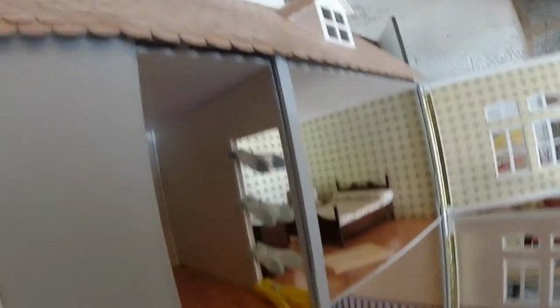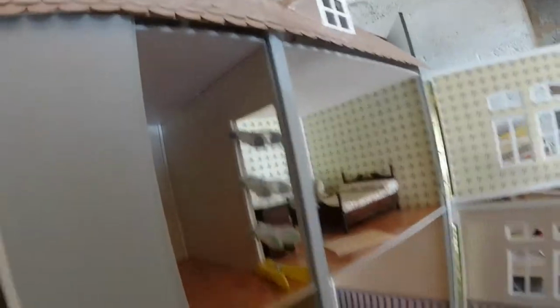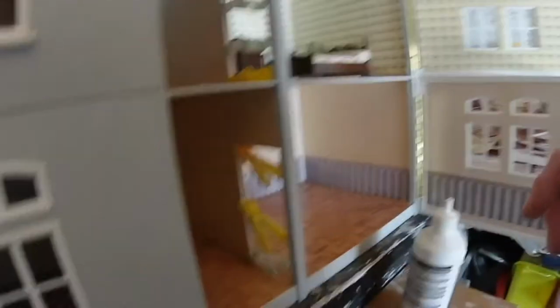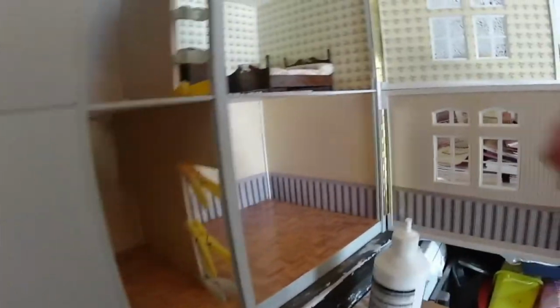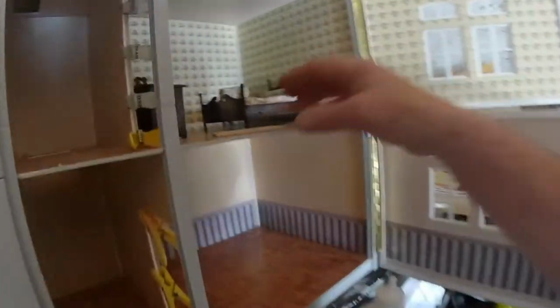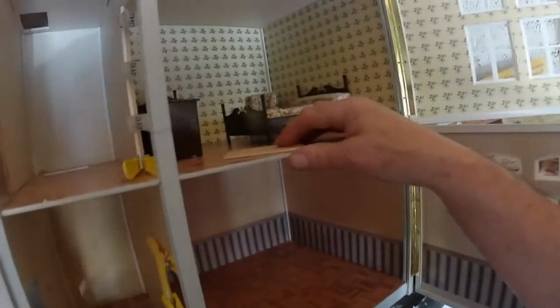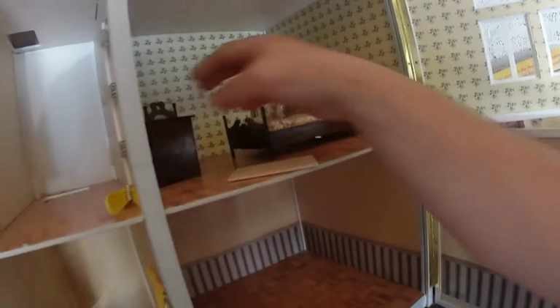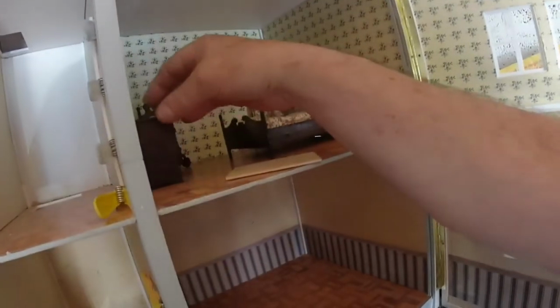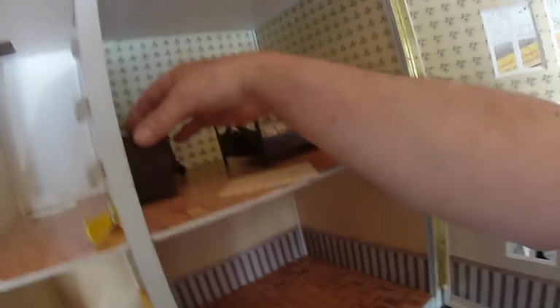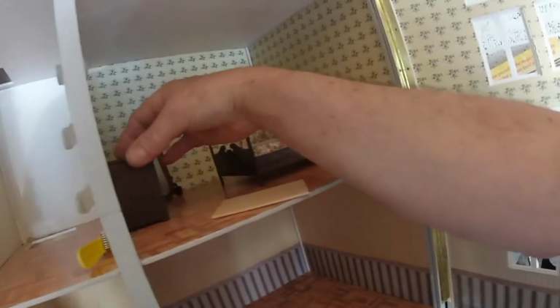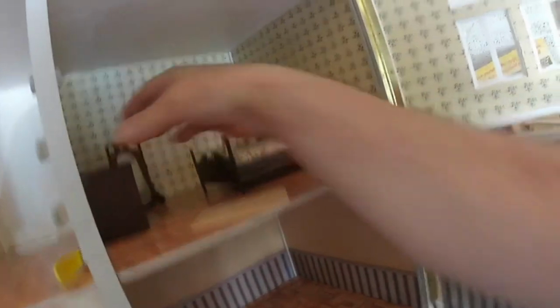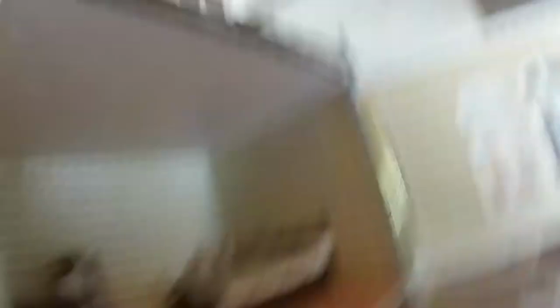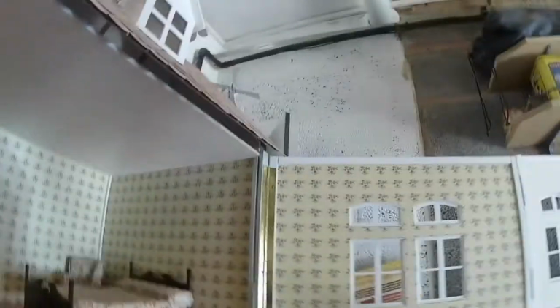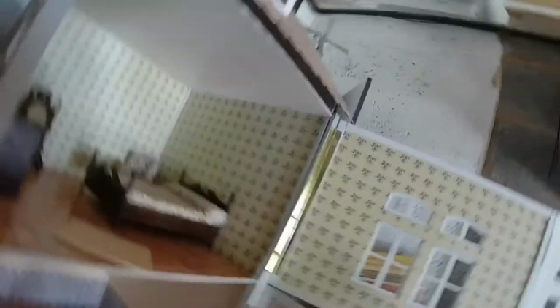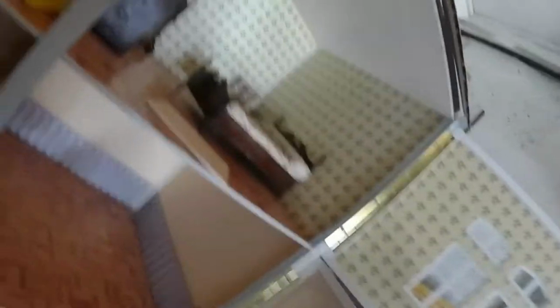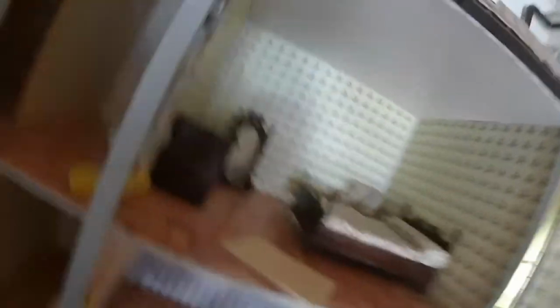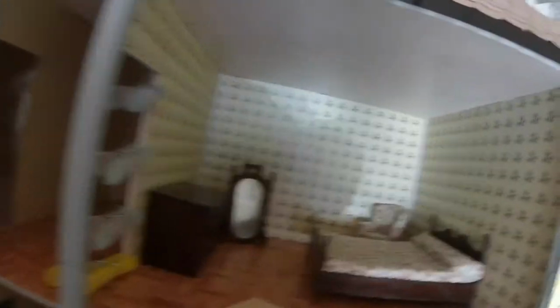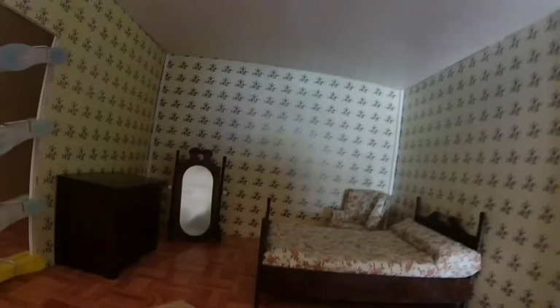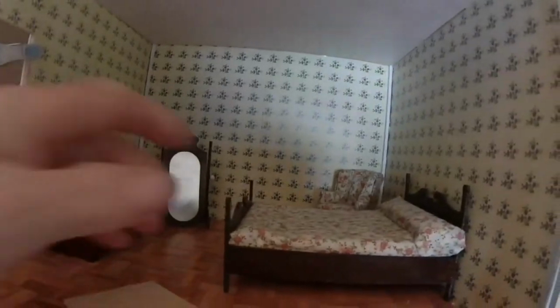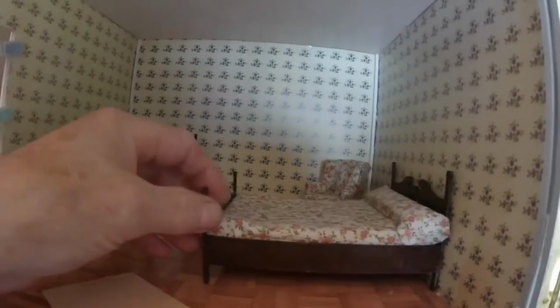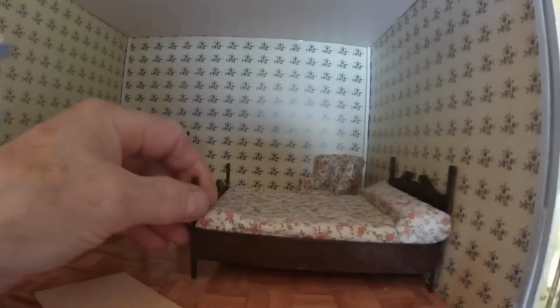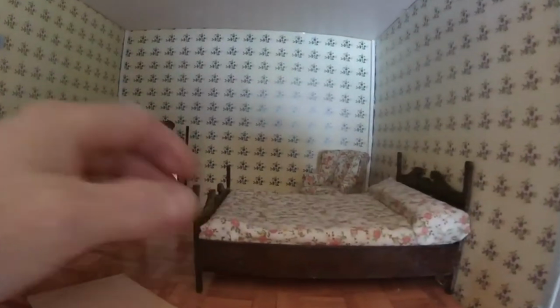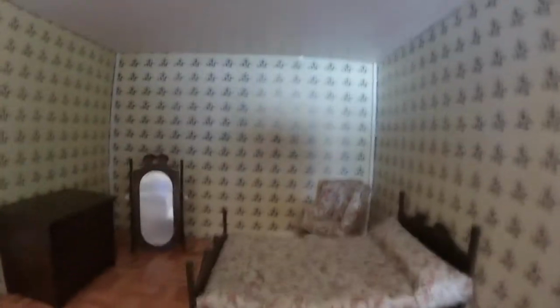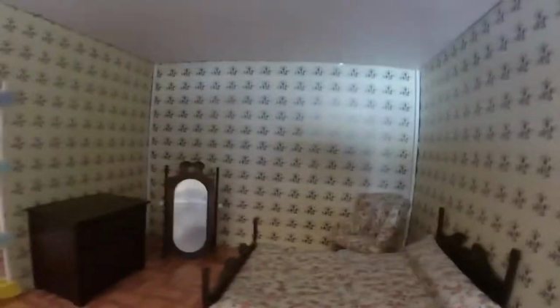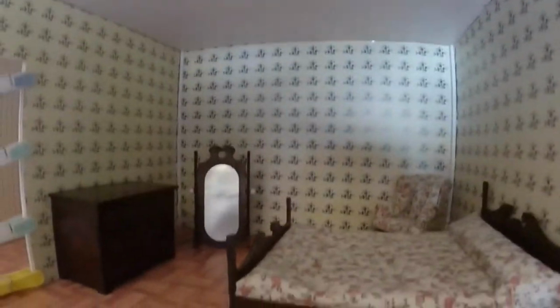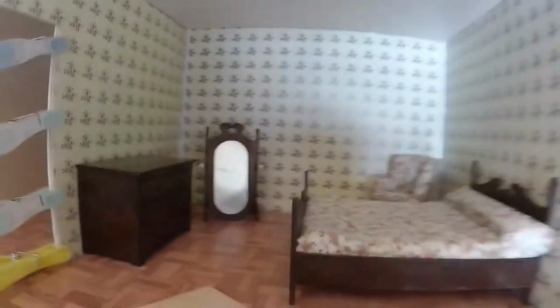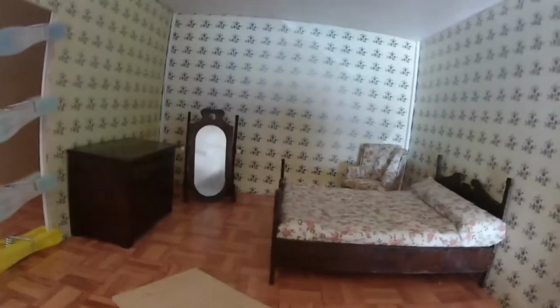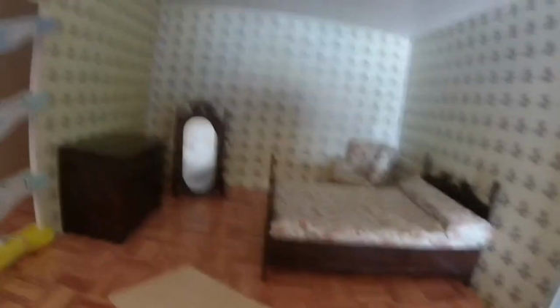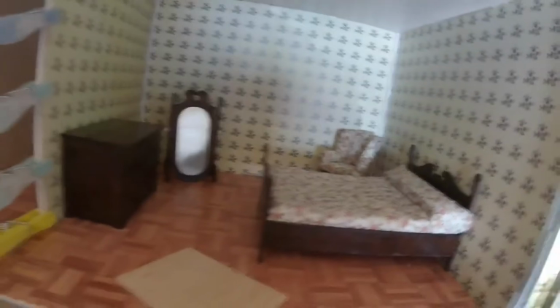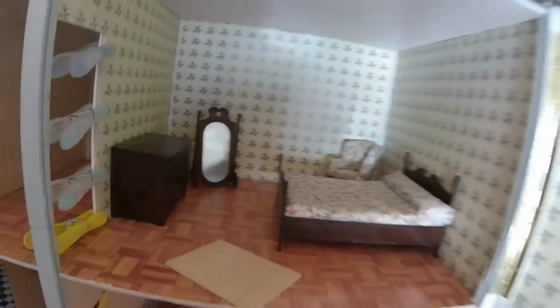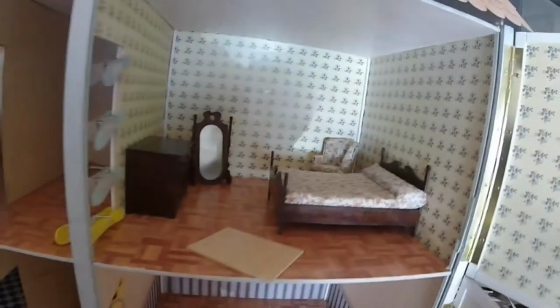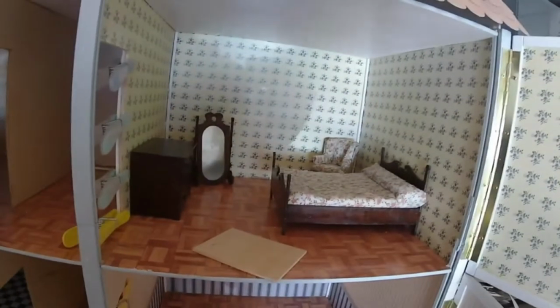The pegs do come in handy. We've got some bedroom furniture there — bedroom, this little chair in the corner, bed, mirror. Yeah, it's coming on quite nice.